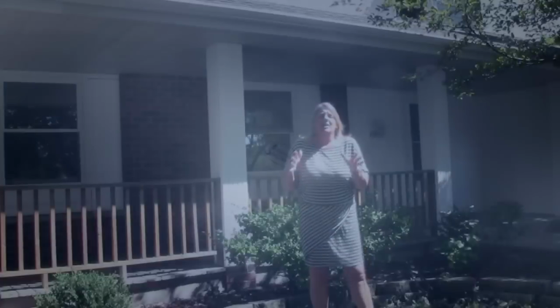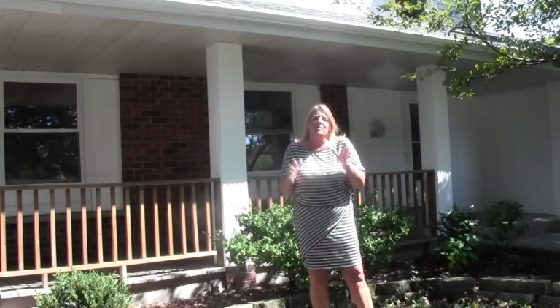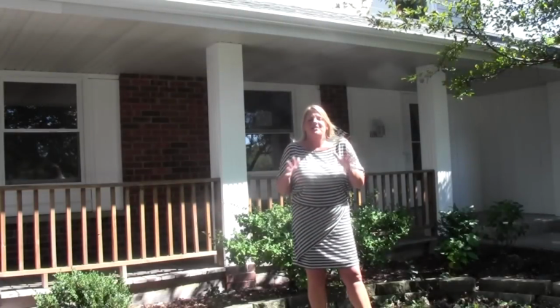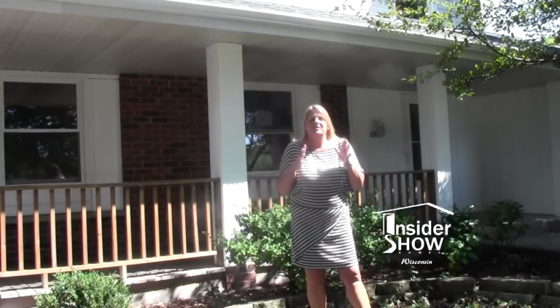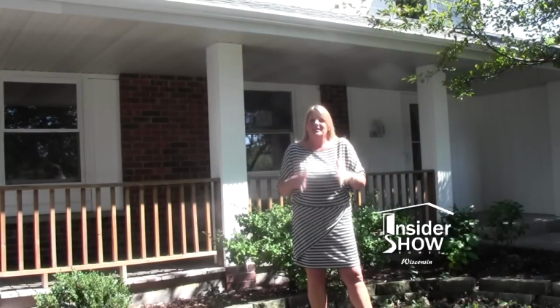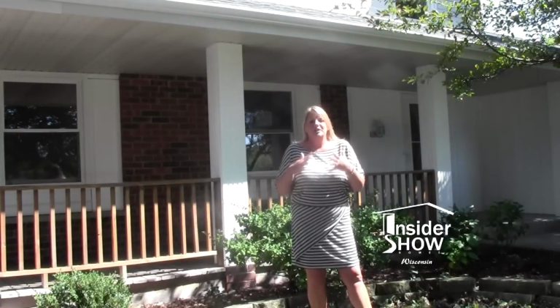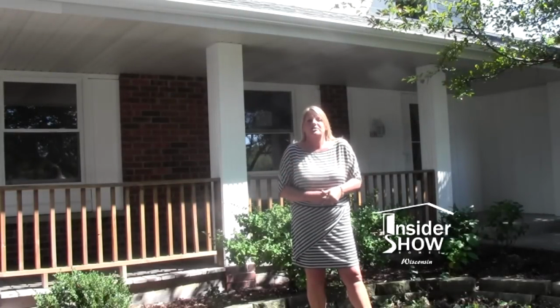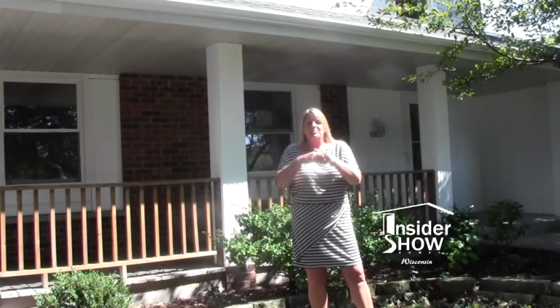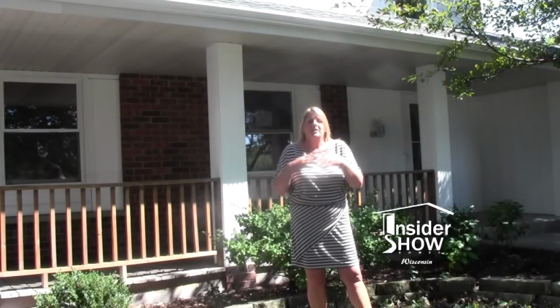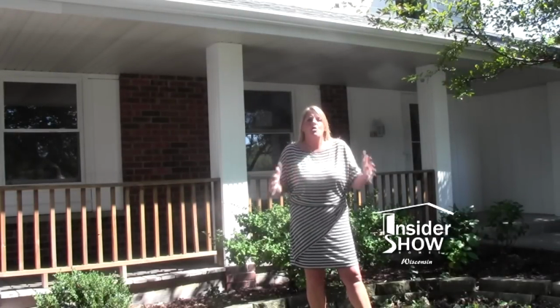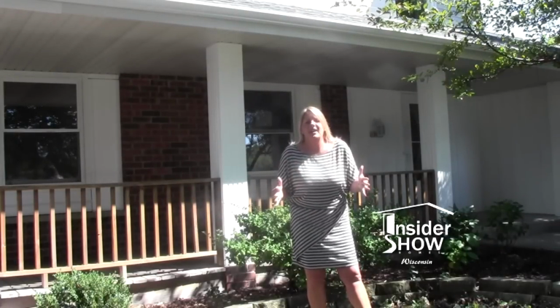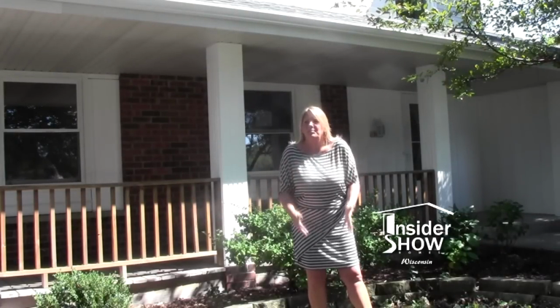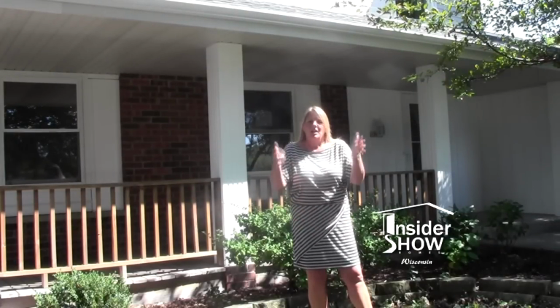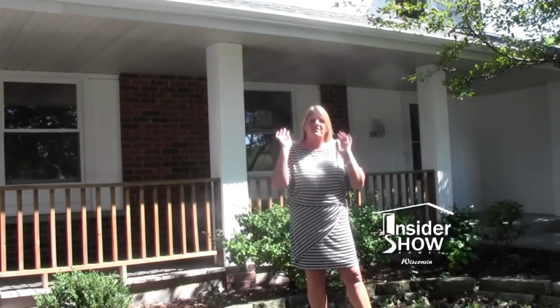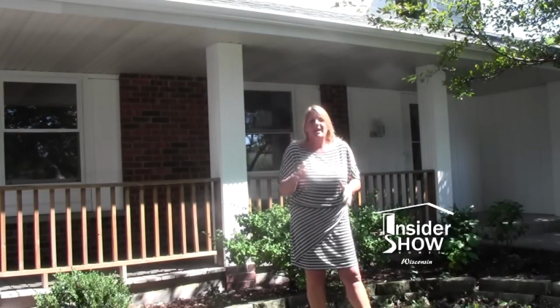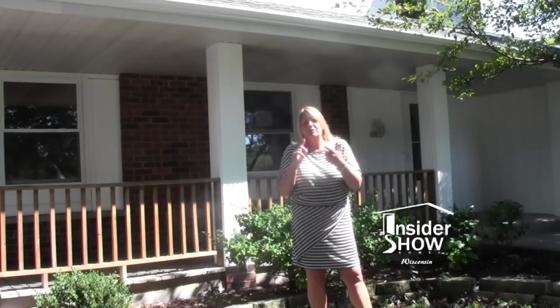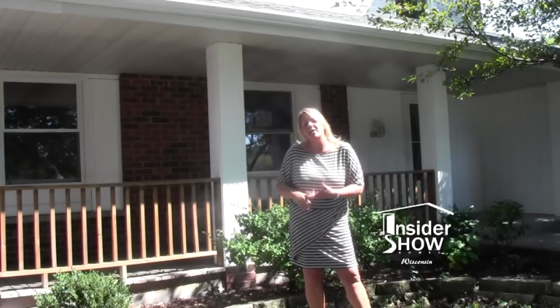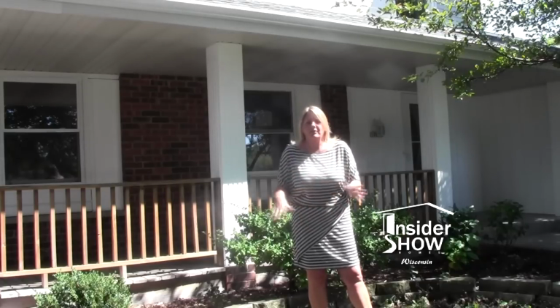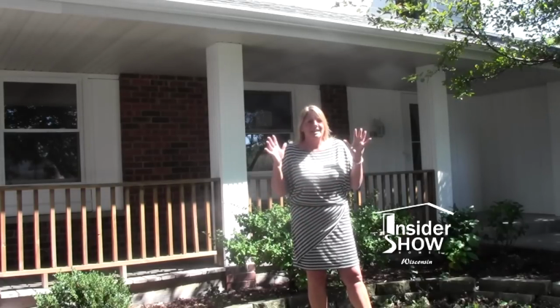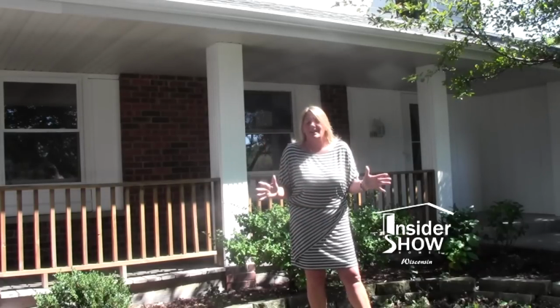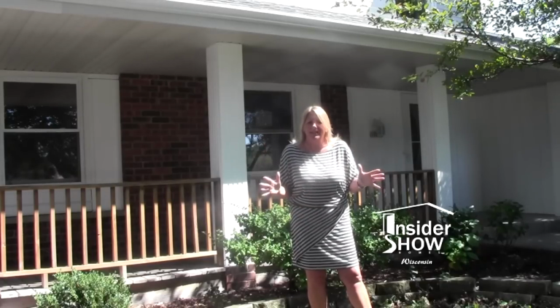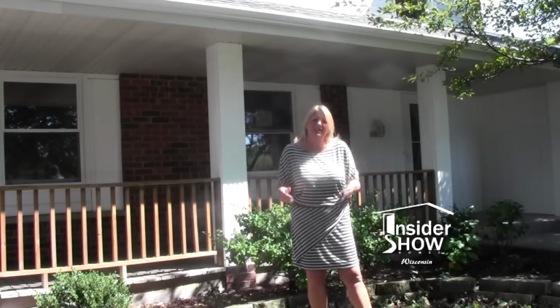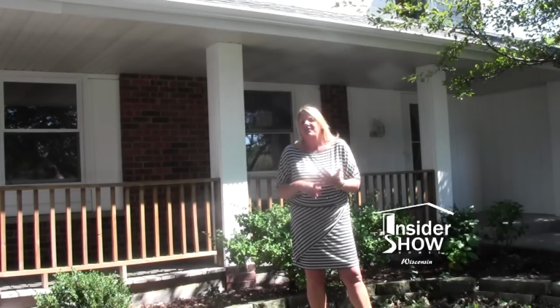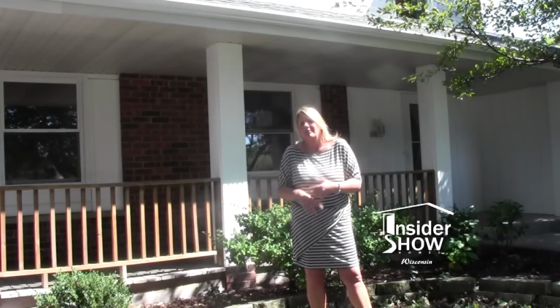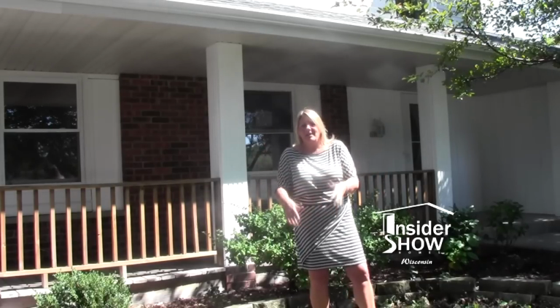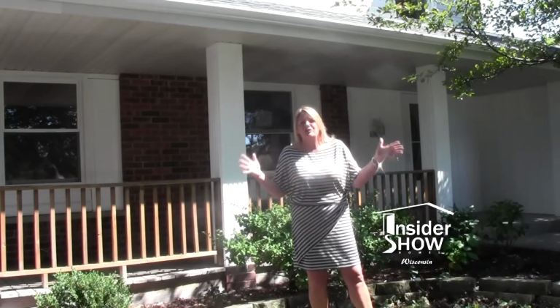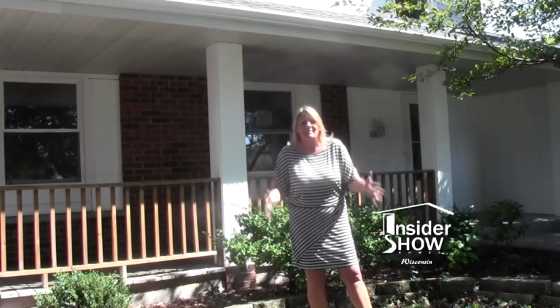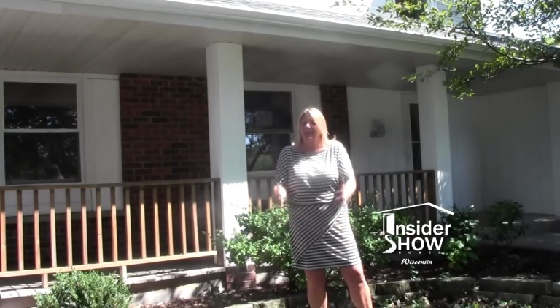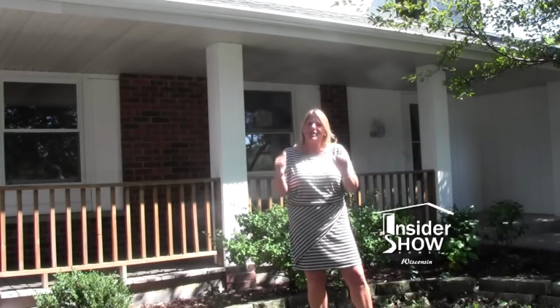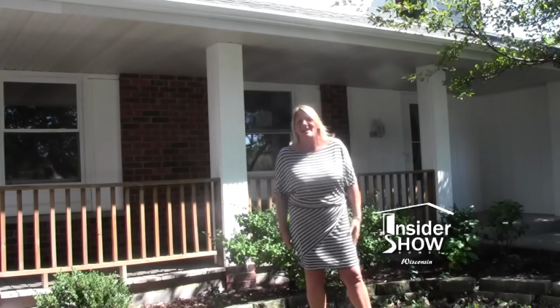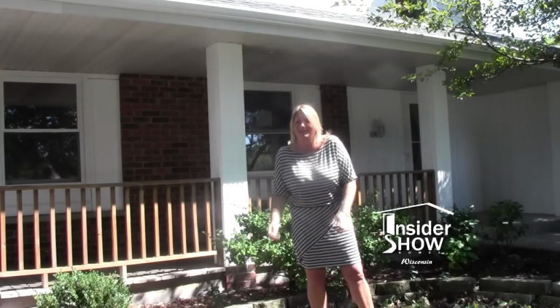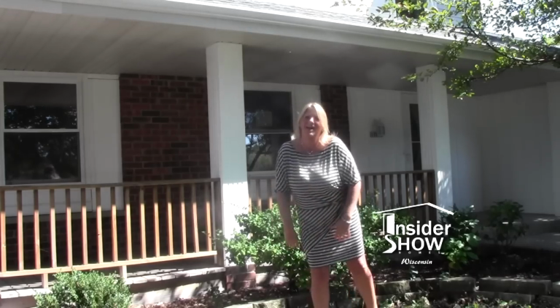Here we are at 17040 Deer Park Drive in Brookfield. The home is finally complete. We have four bedrooms, two and a half bathrooms, a nice great kitchen, family room, fireplace, and so much to mention. Let's go inside and check it out.